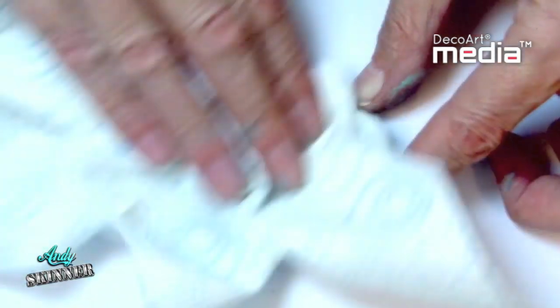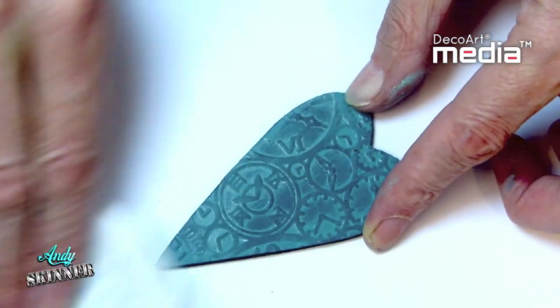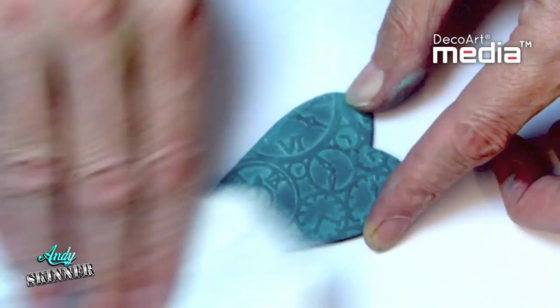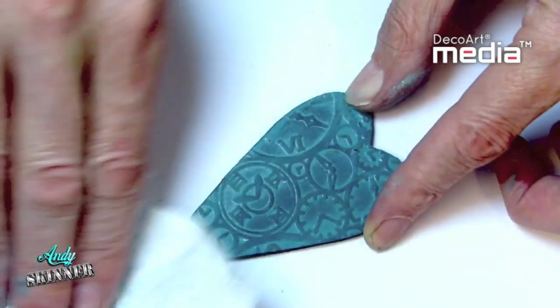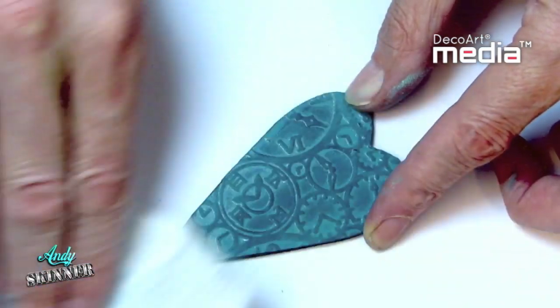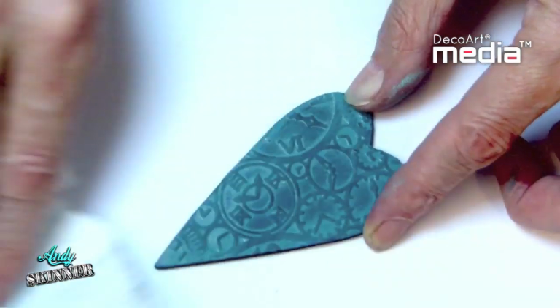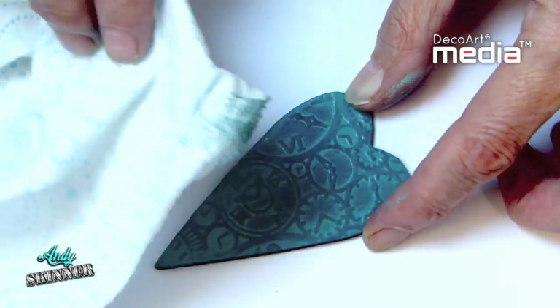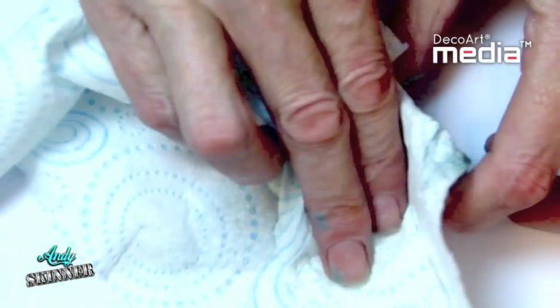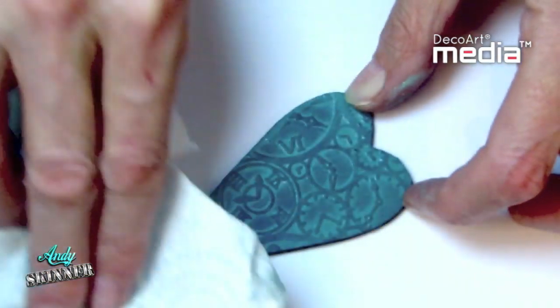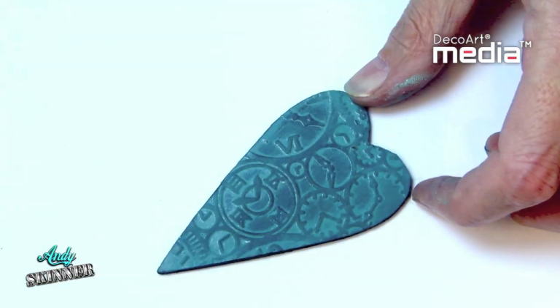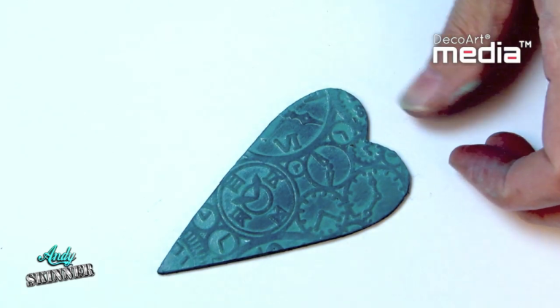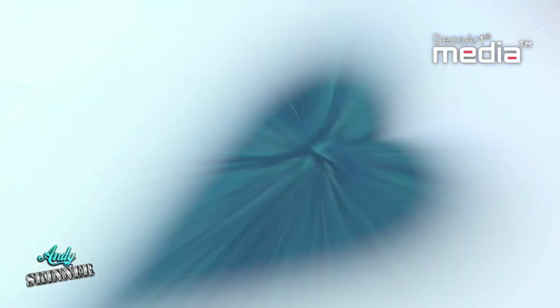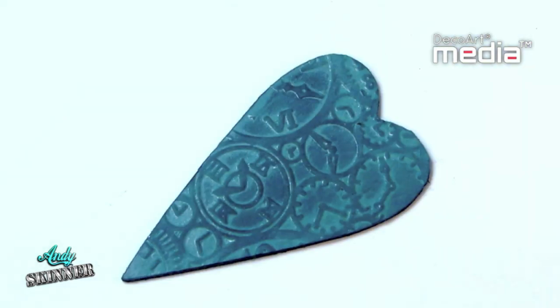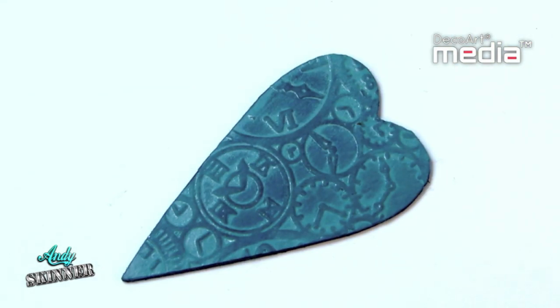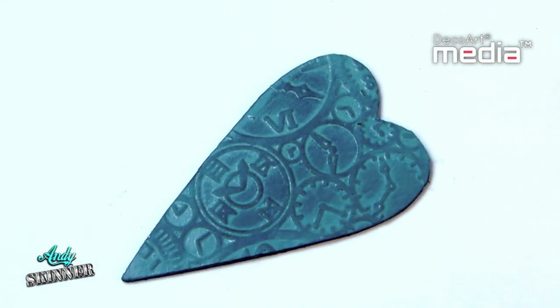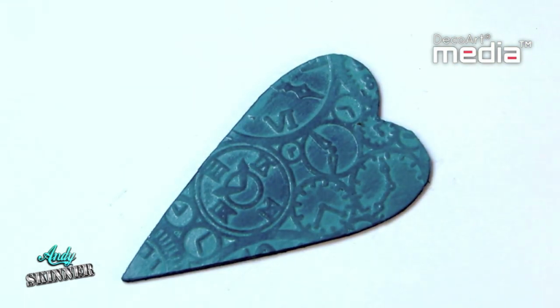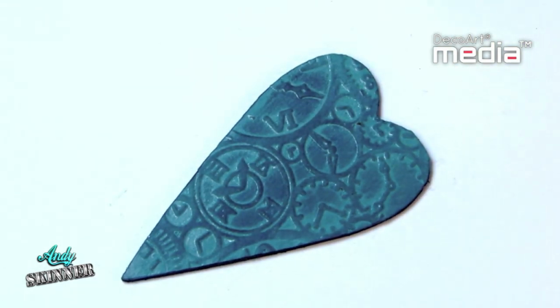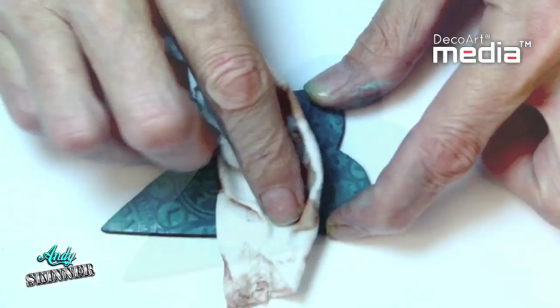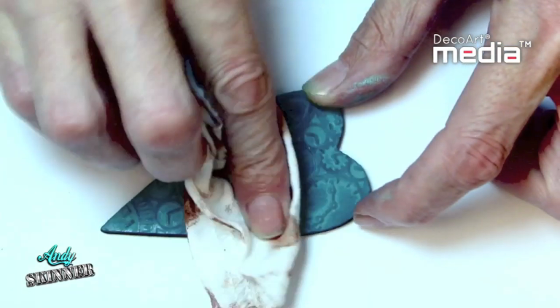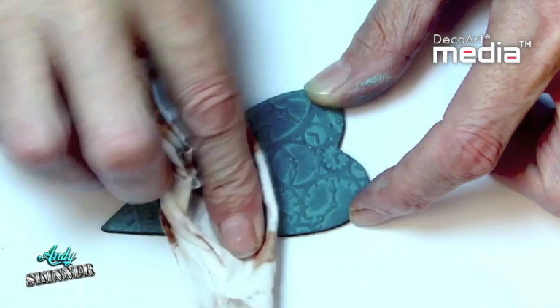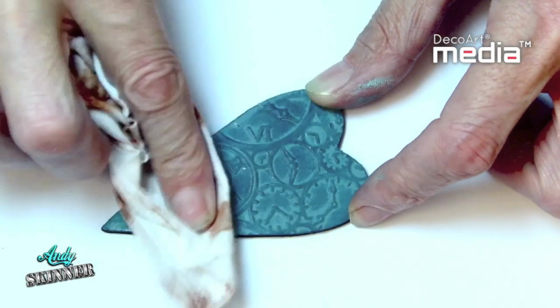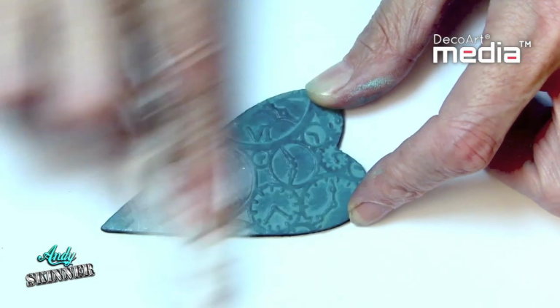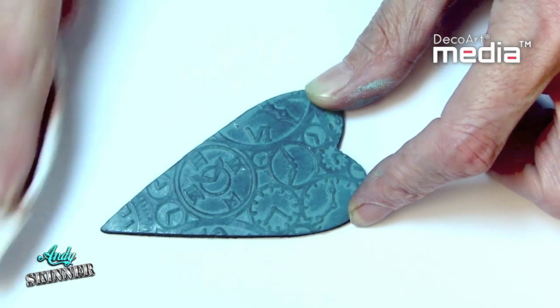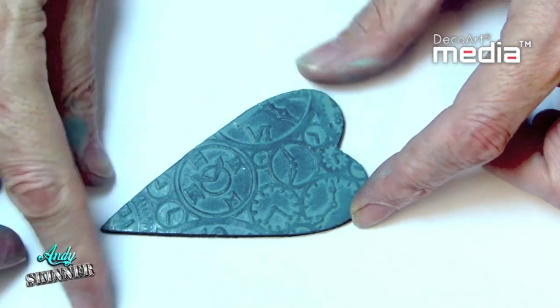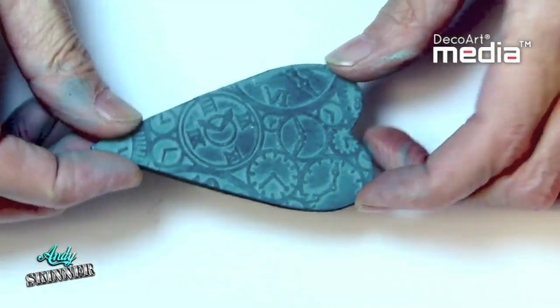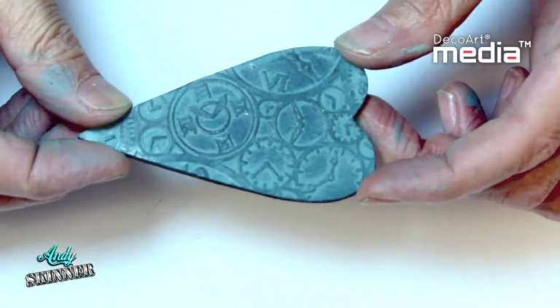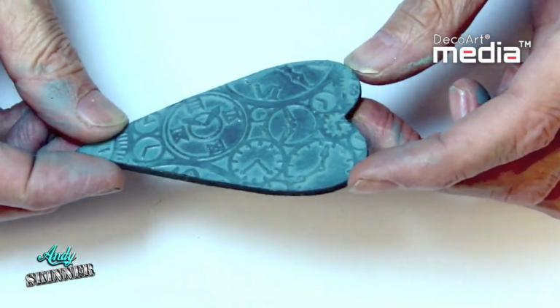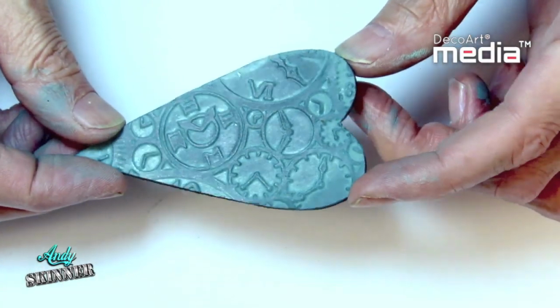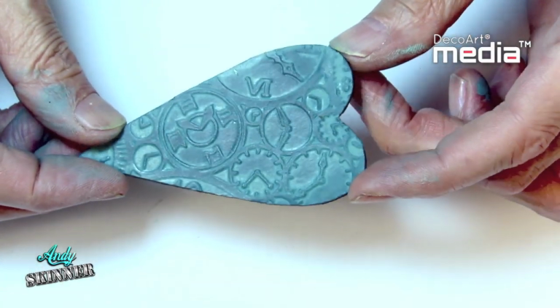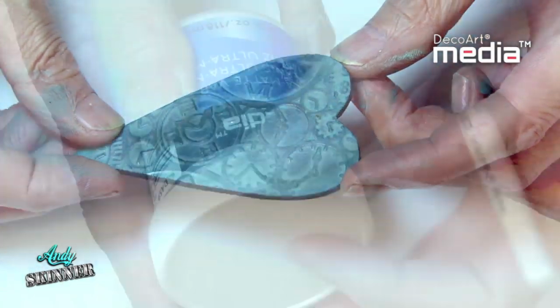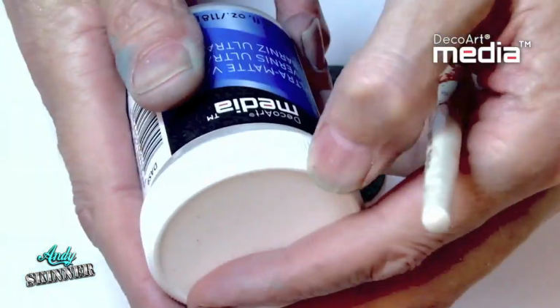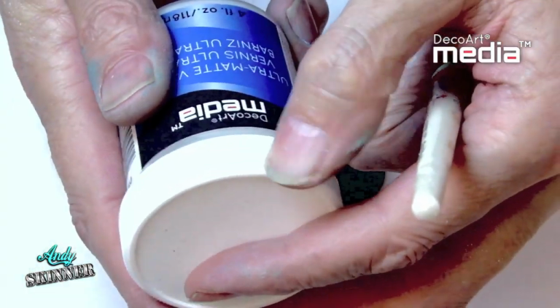Once dry, start removing with a damp cloth. You can wipe back as much or as little of the Antiquing Cream to achieve the desired effect. The Antiquing Cream can be buffed to a sheen with a soft cloth, or it can be sealed with any of the four media varnishes.